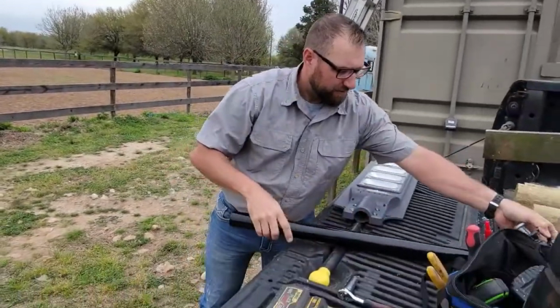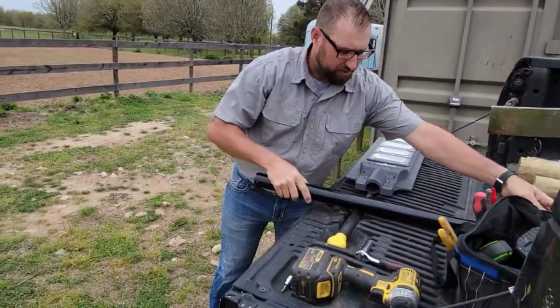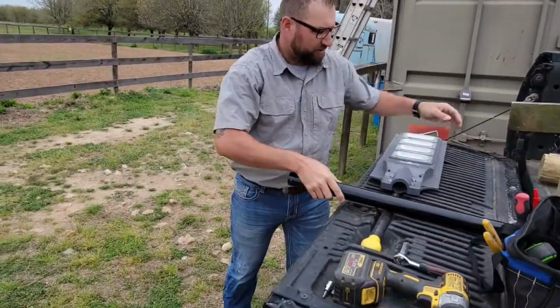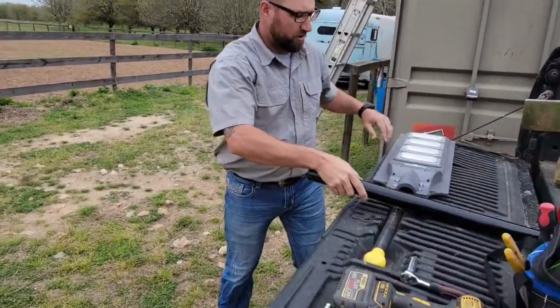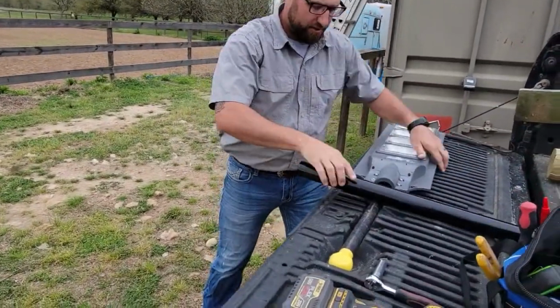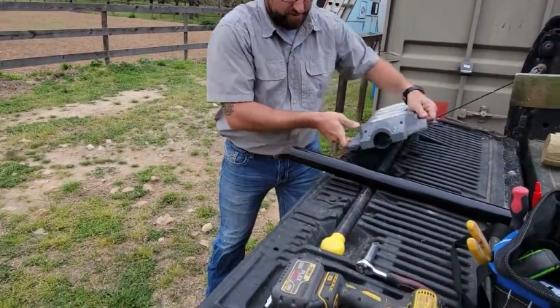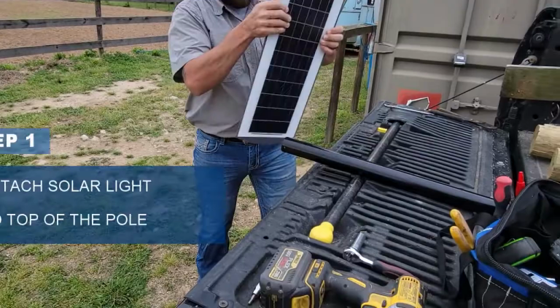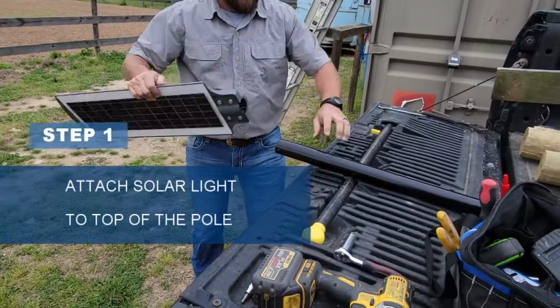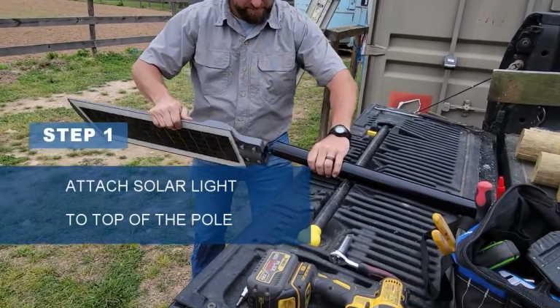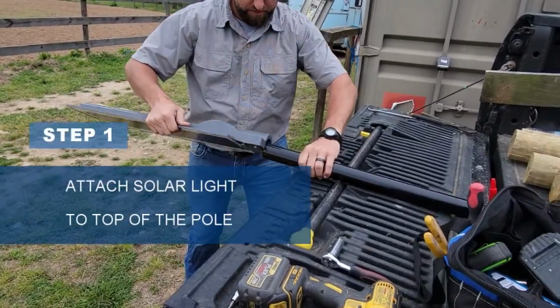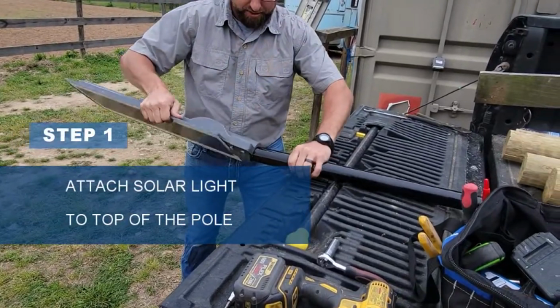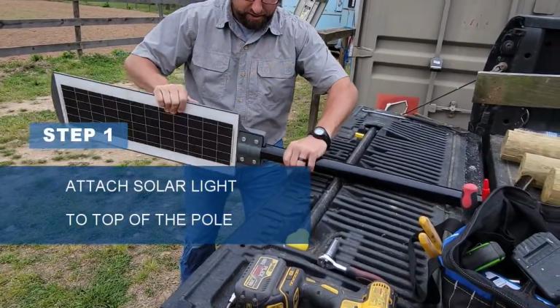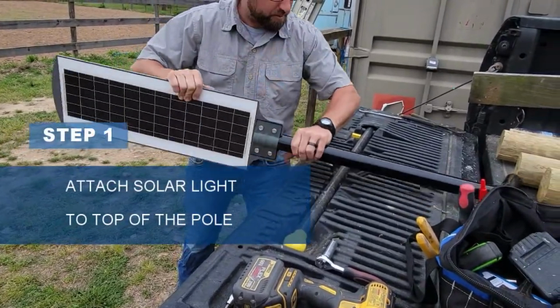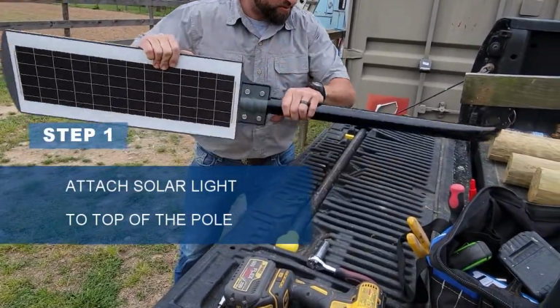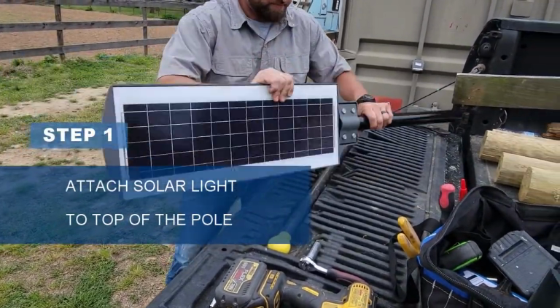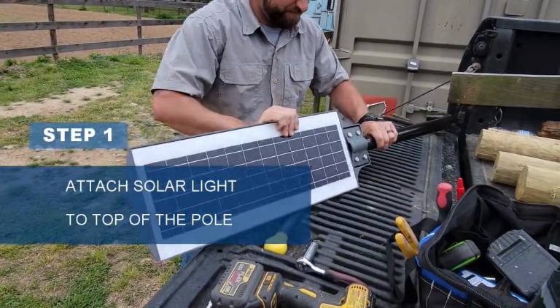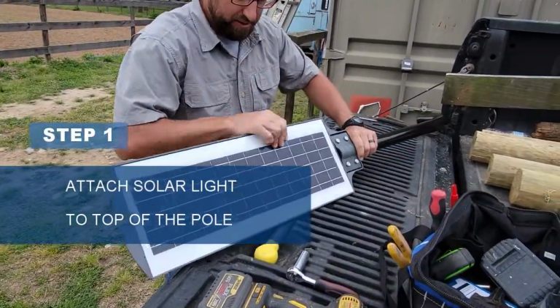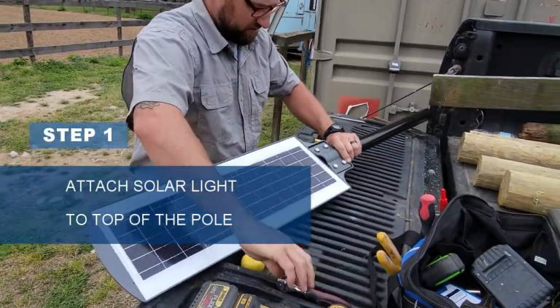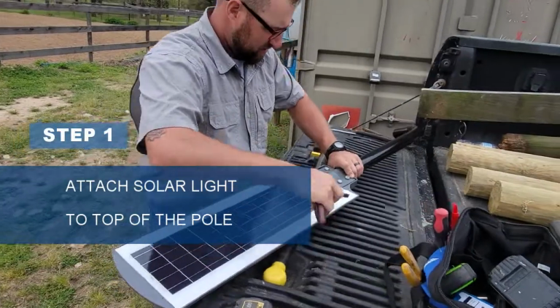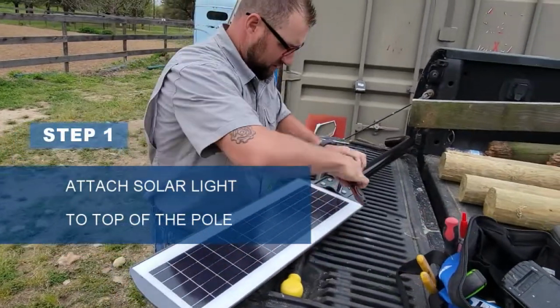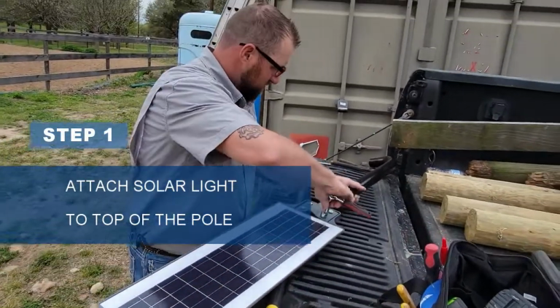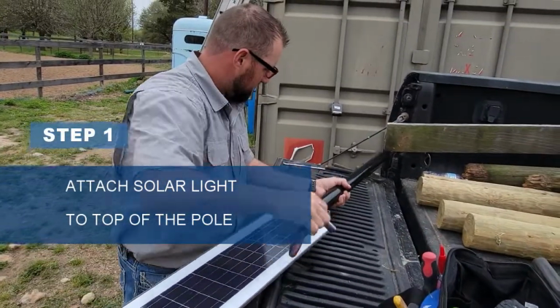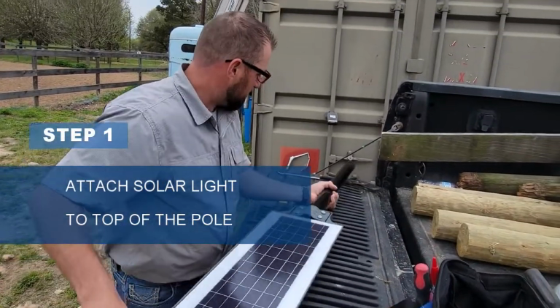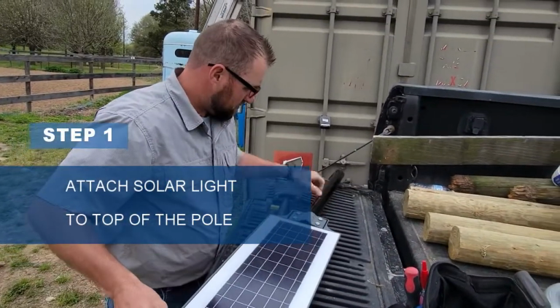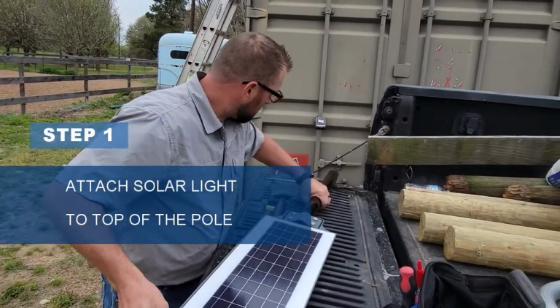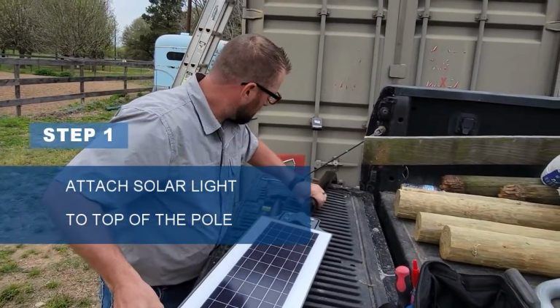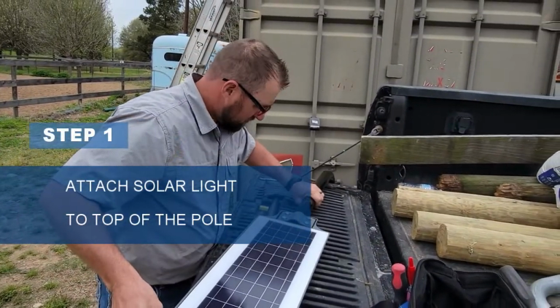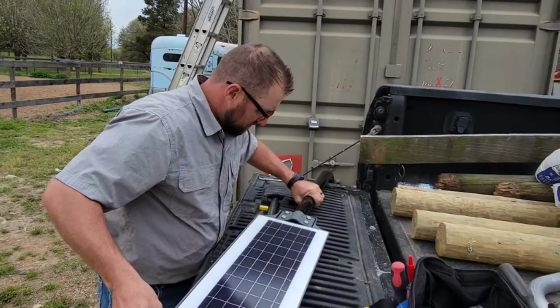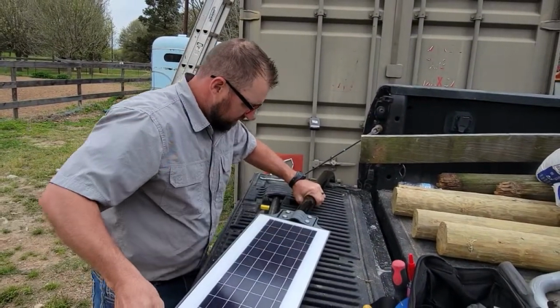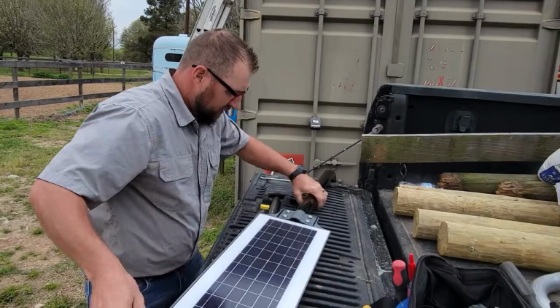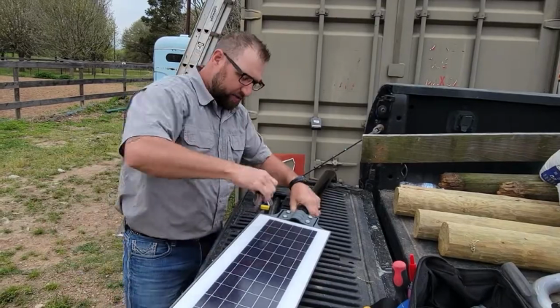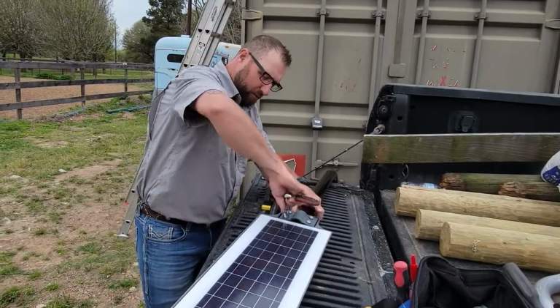First thing we'll do is attach our light. It just slides on to the end of the pole. Then you tighten the four bolts.